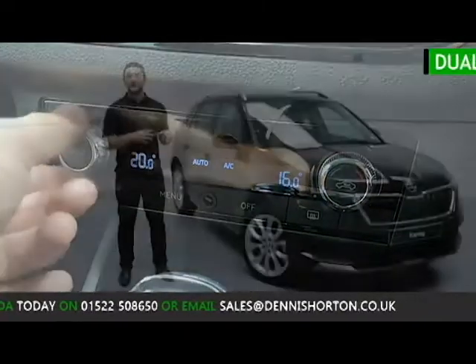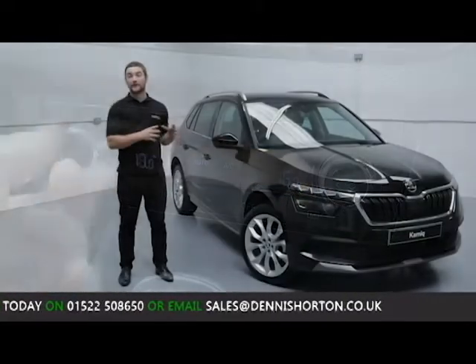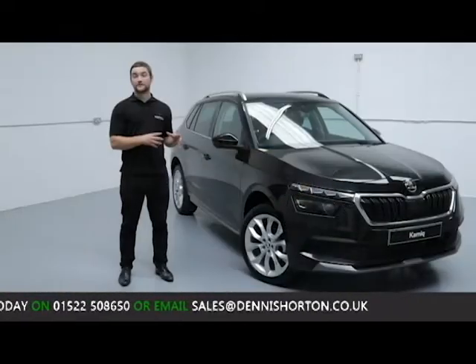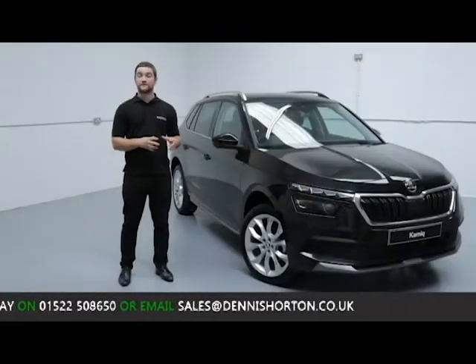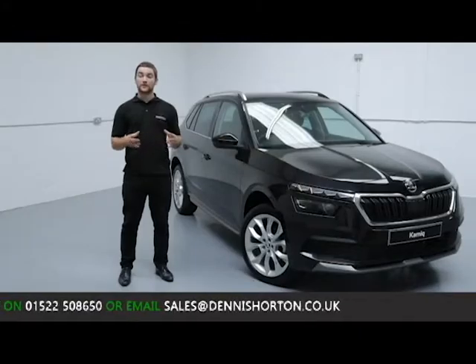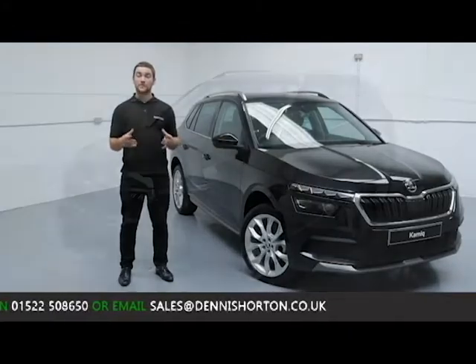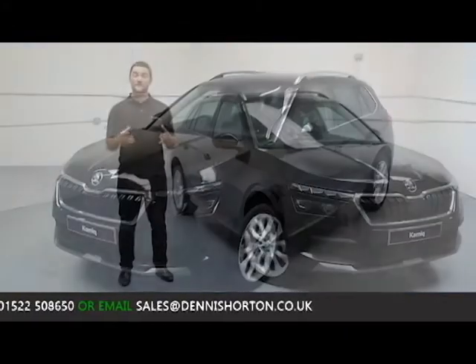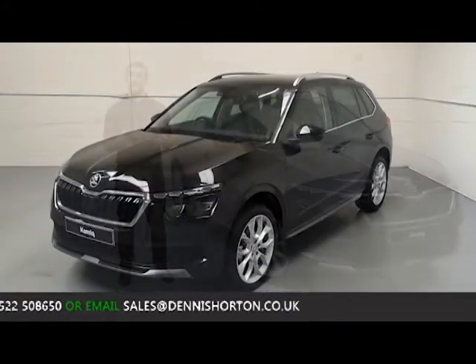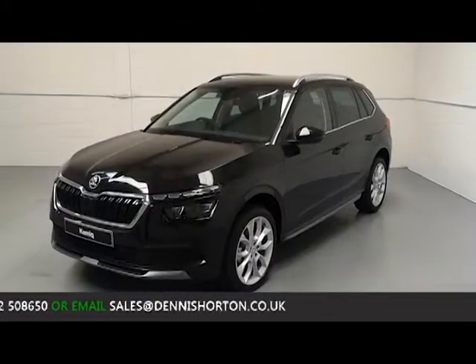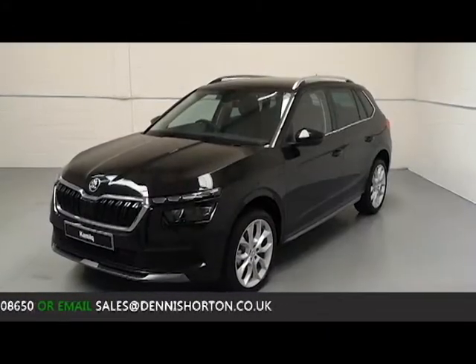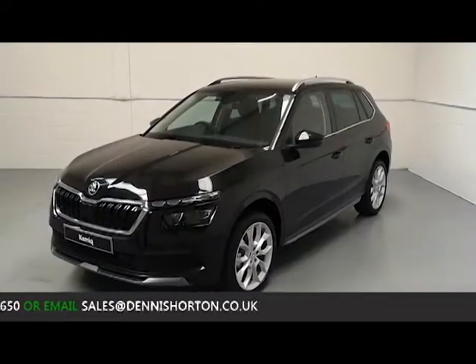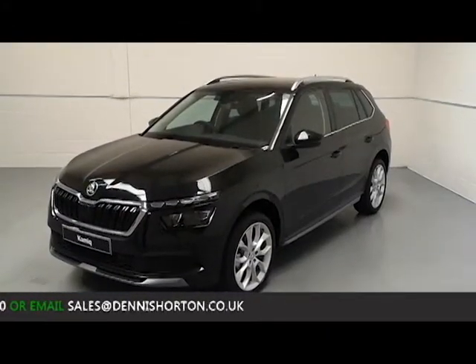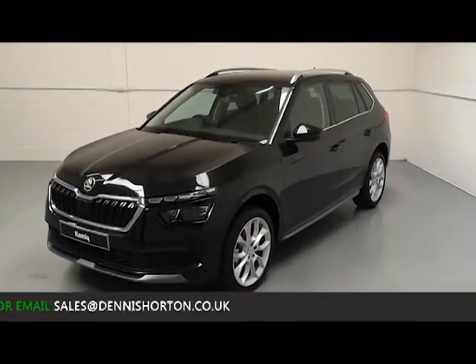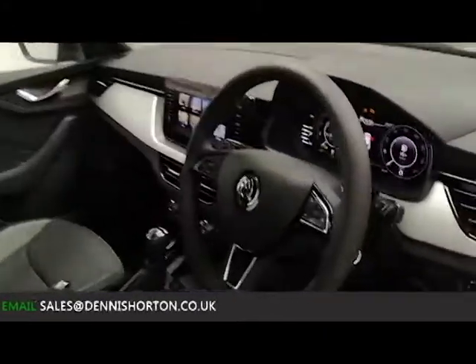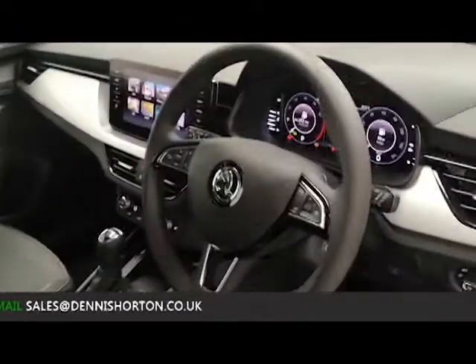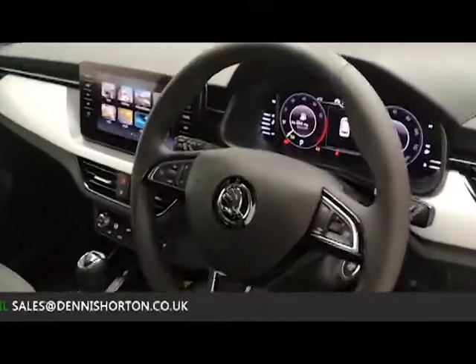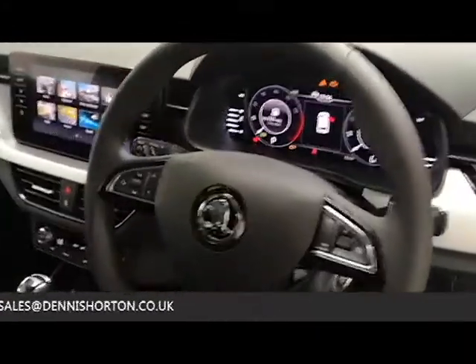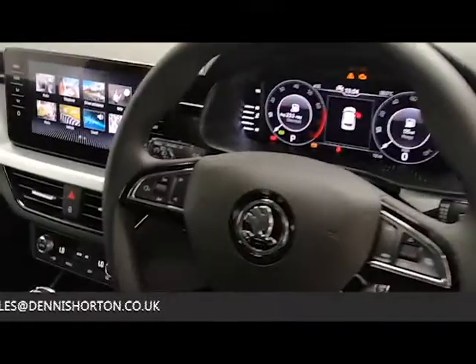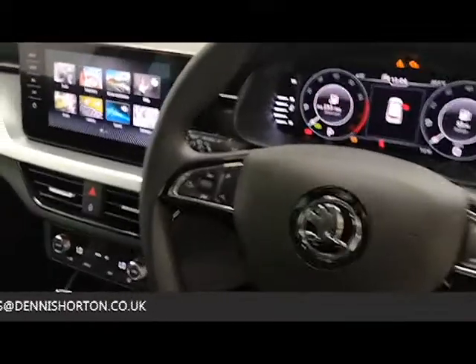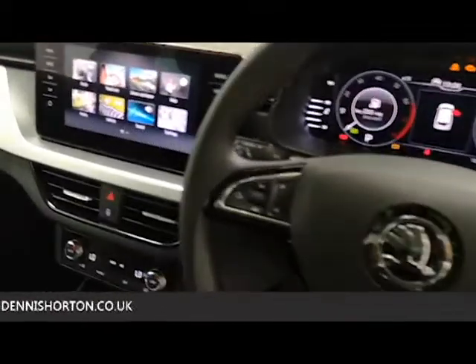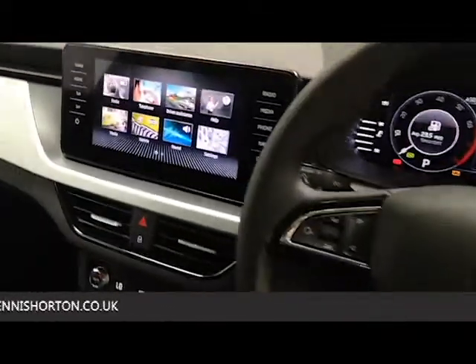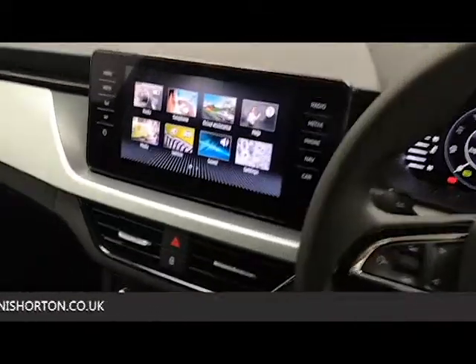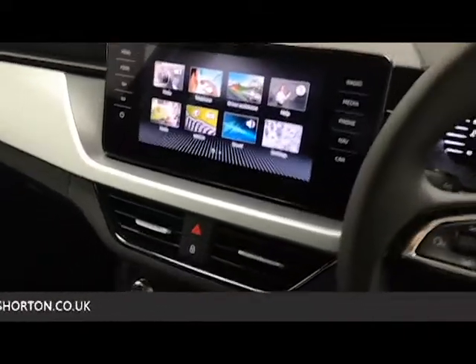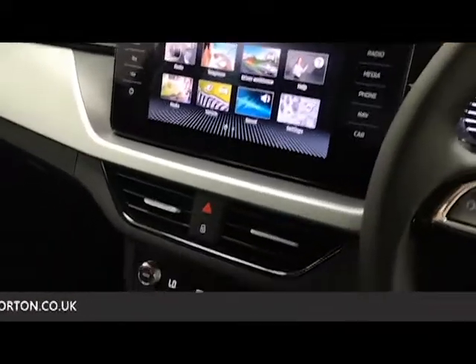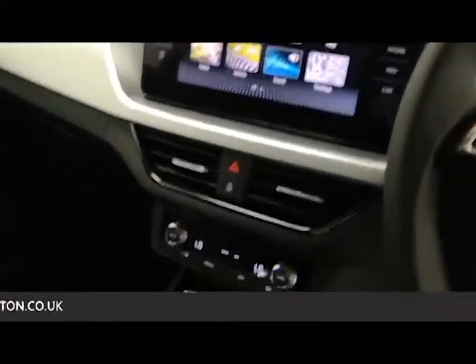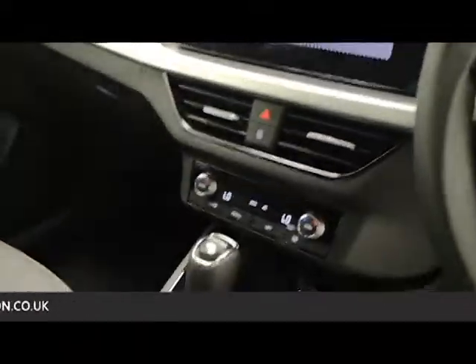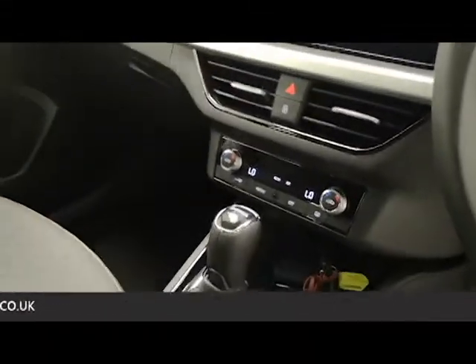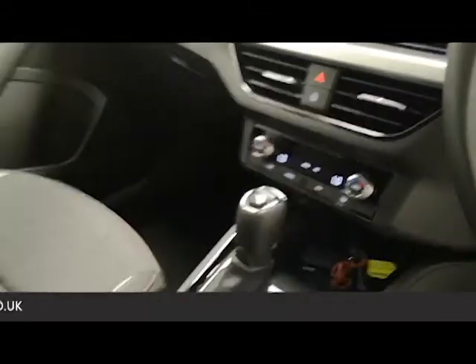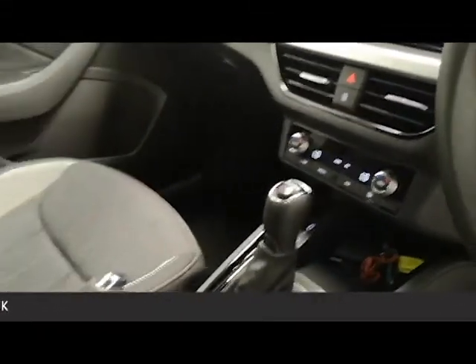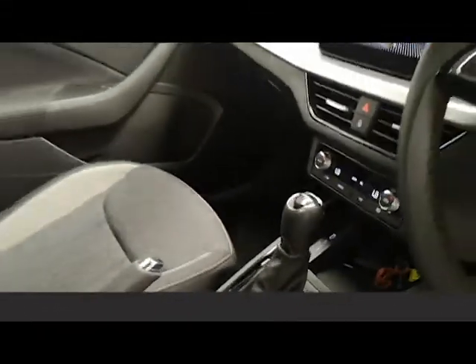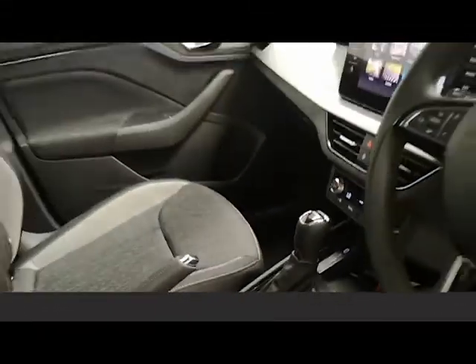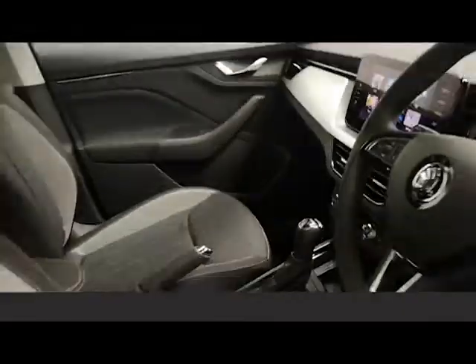Being a brand new Skoda, the vehicle comes complete with a 3-year manufacturer's warranty, including 3 years AA breakdown cover as standard. On top of that, before we hand the vehicle over, we carry out a pre-delivery inspection for extra peace of mind.